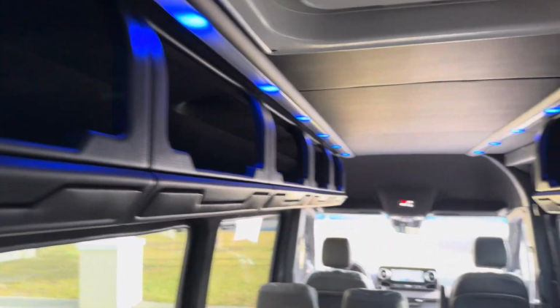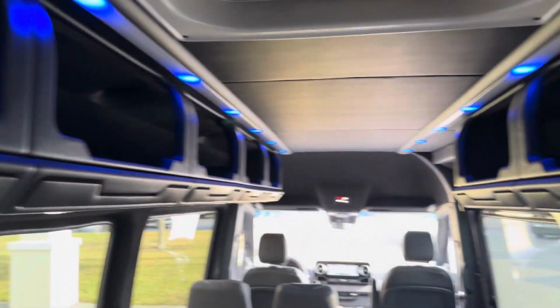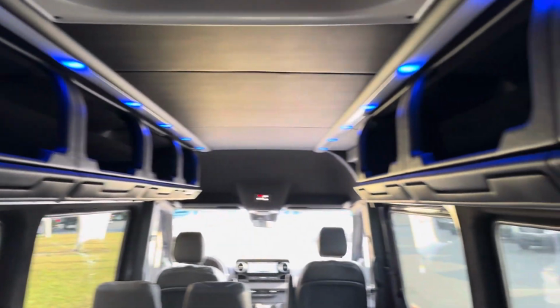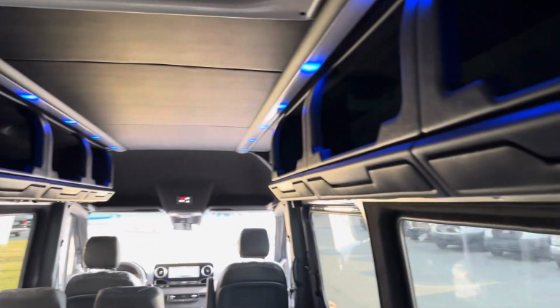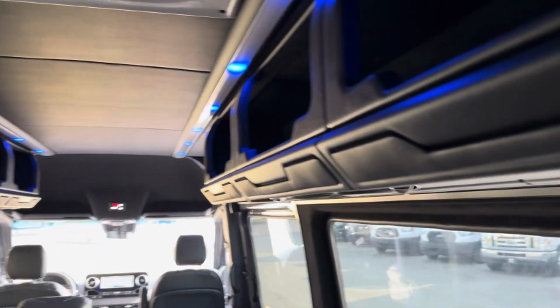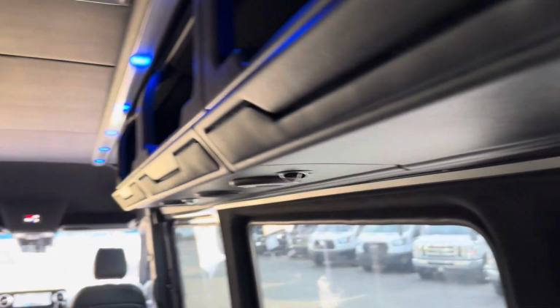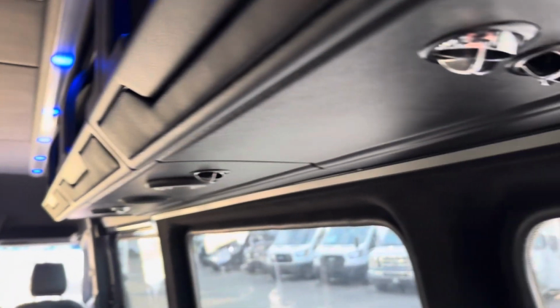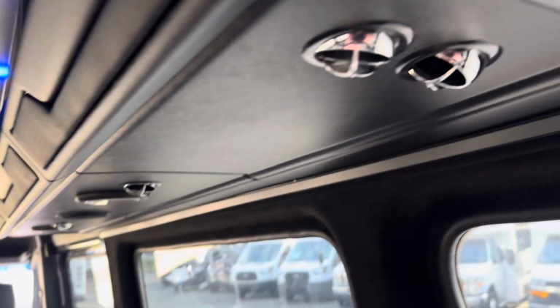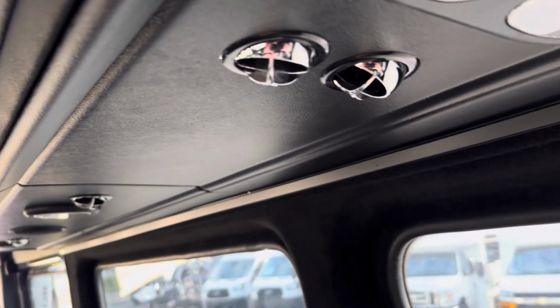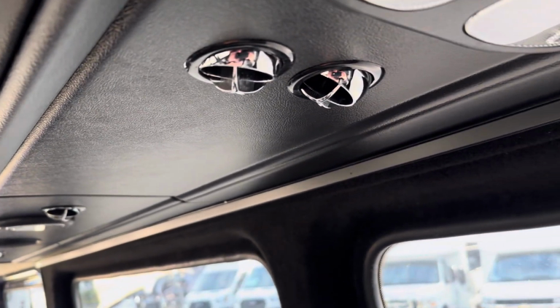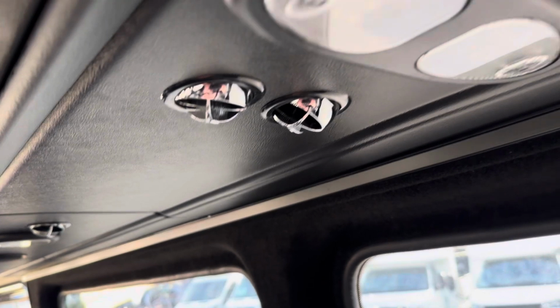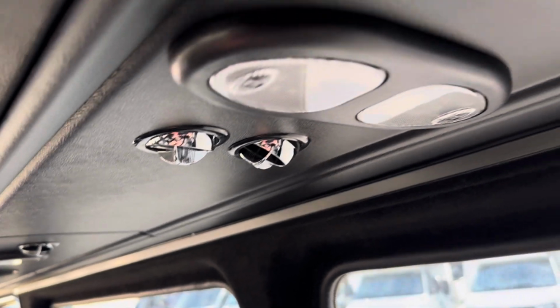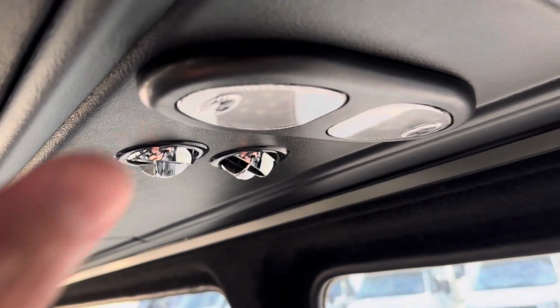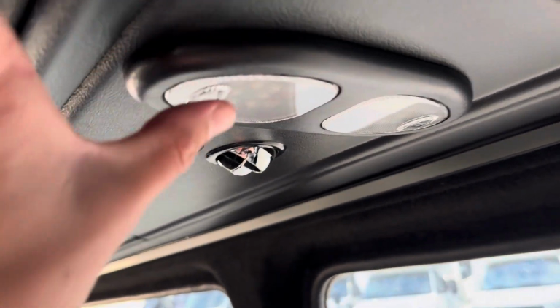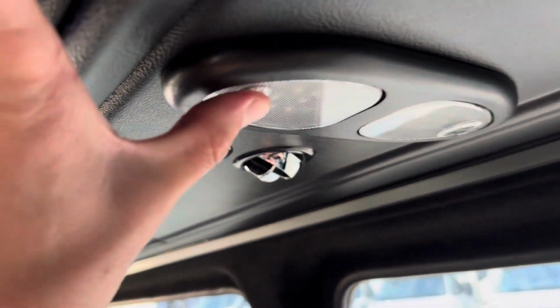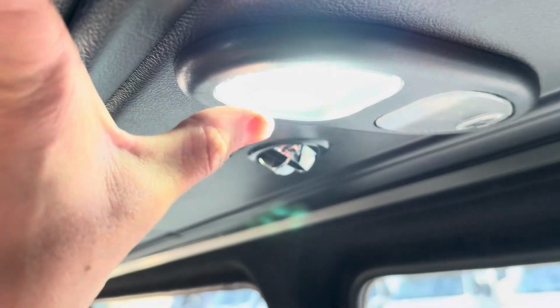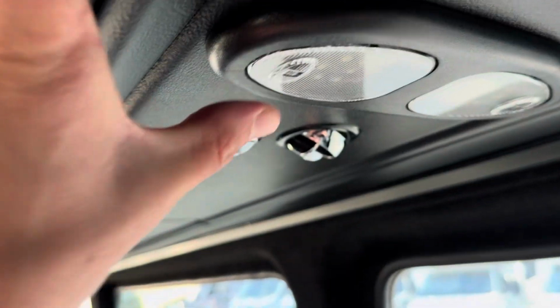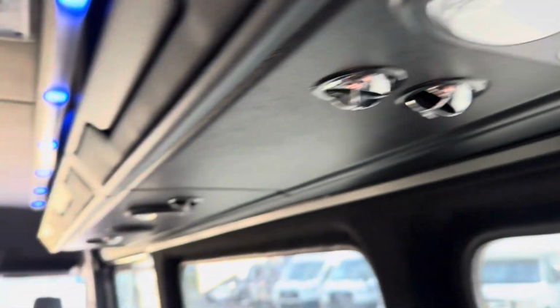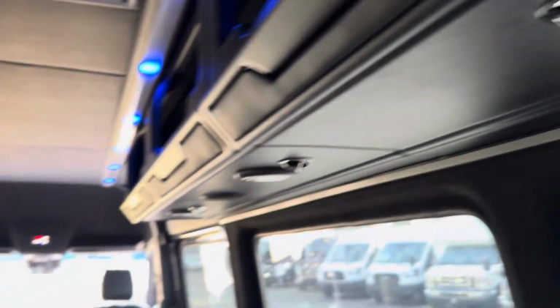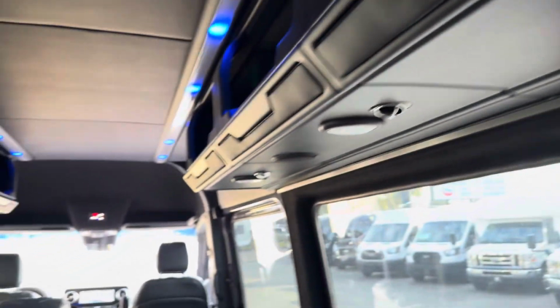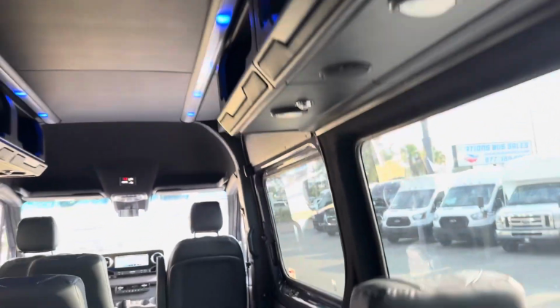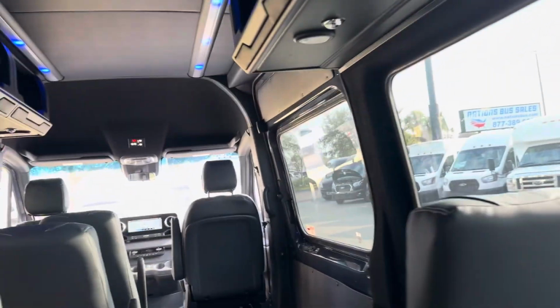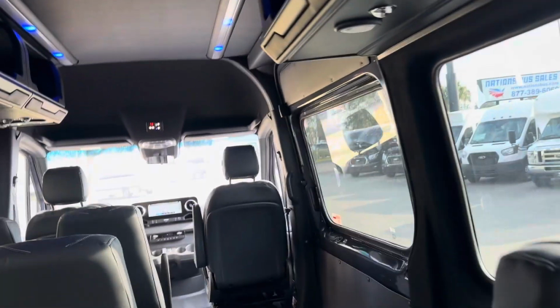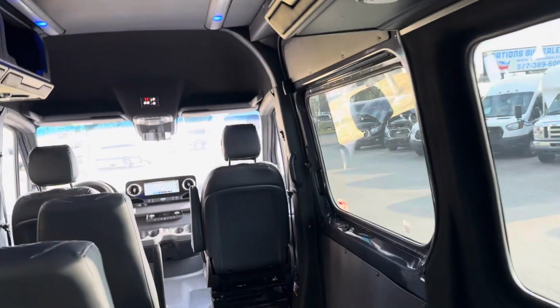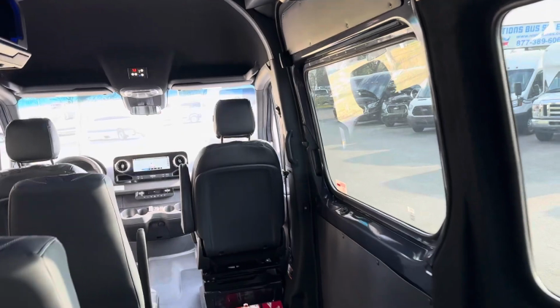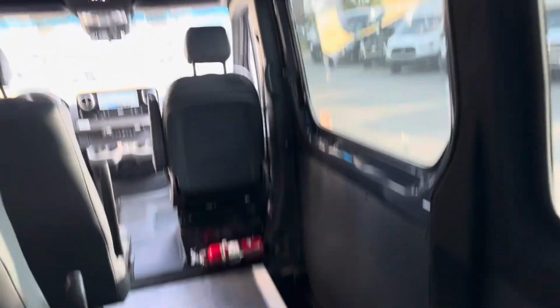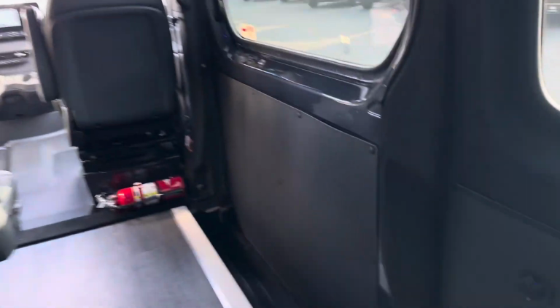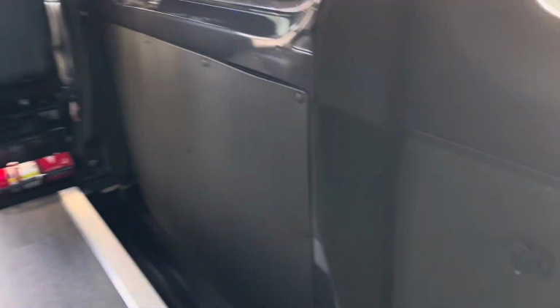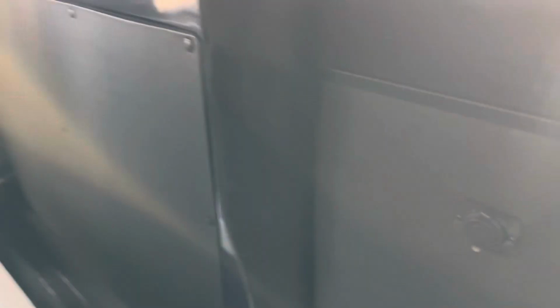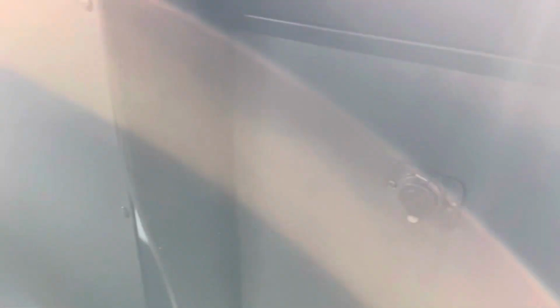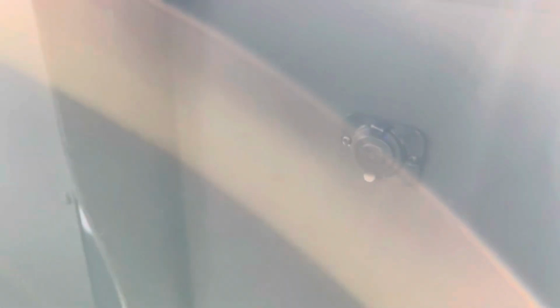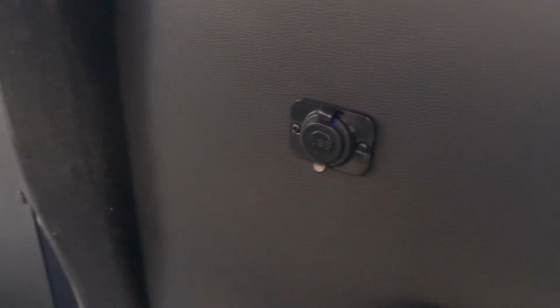Overhead parcel racks, ducted AC systems, individual reading lights, and USB ports at each row.